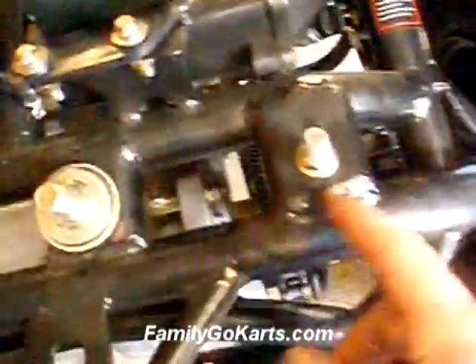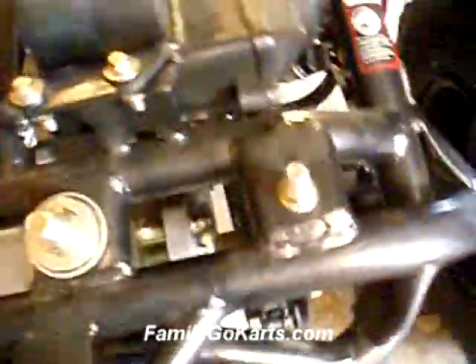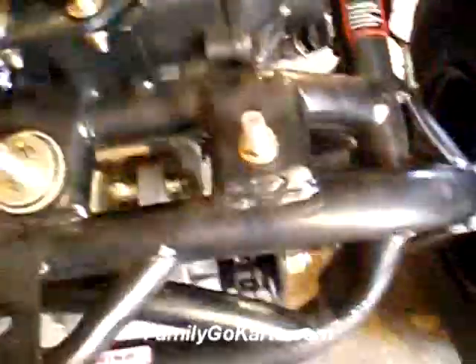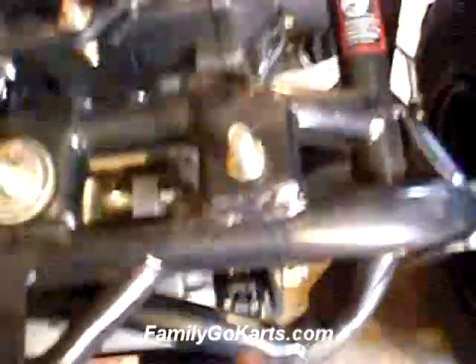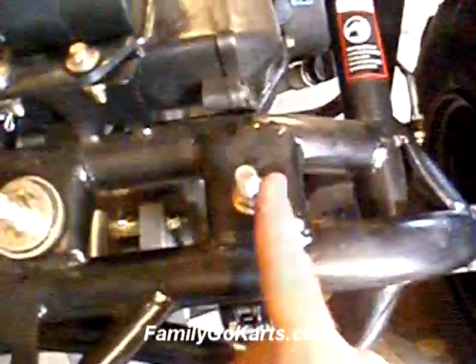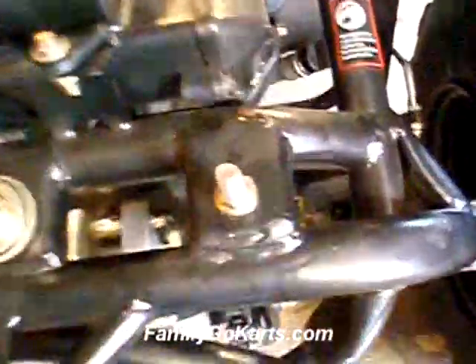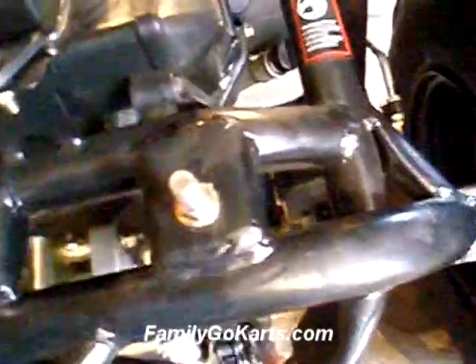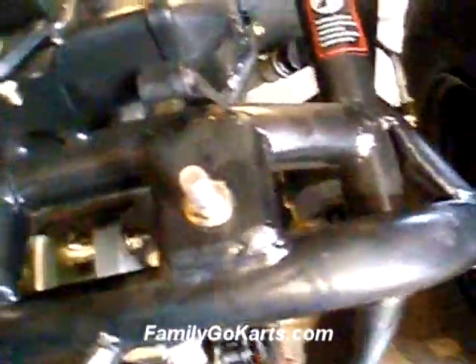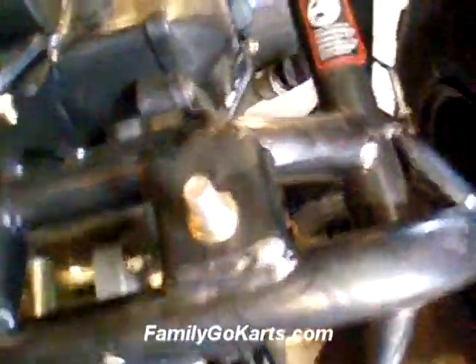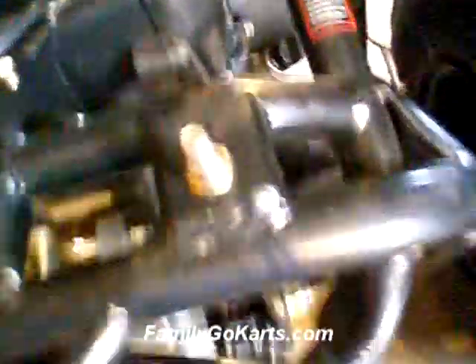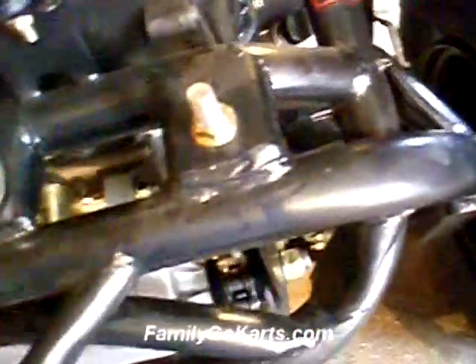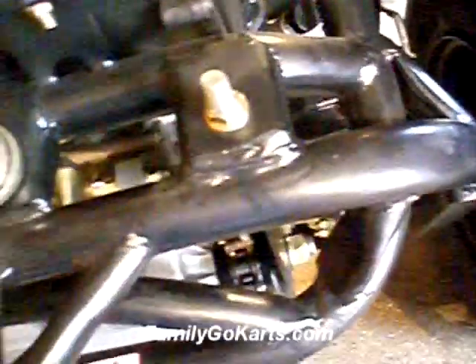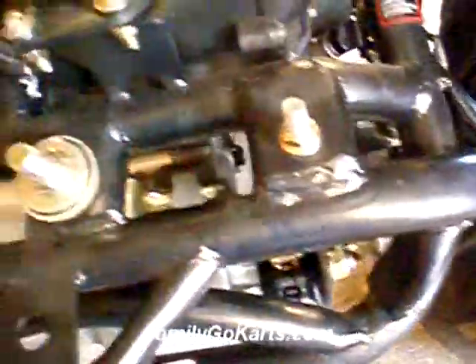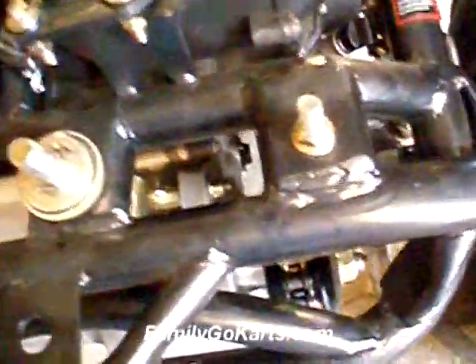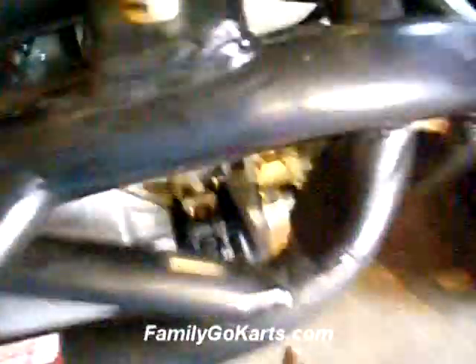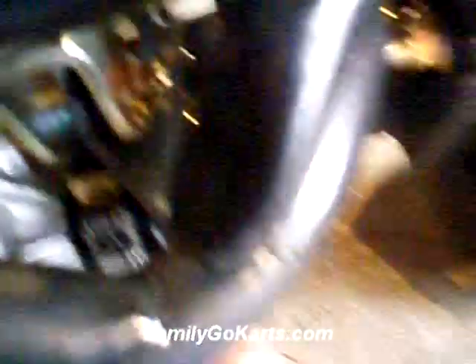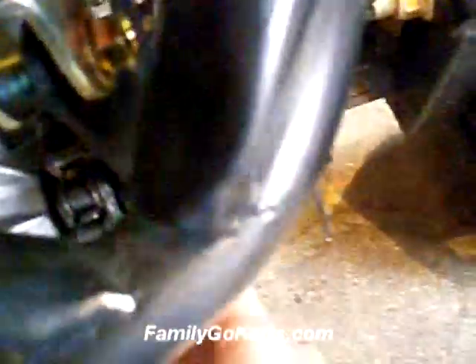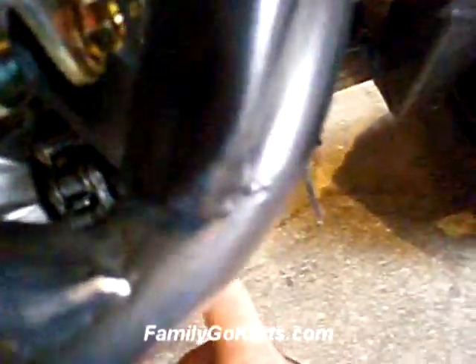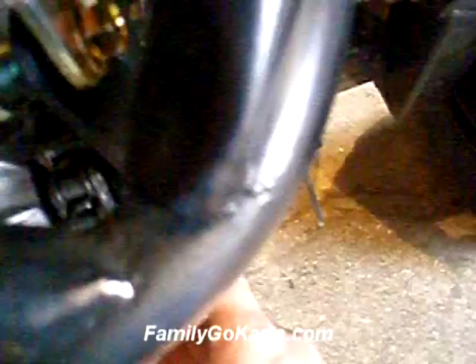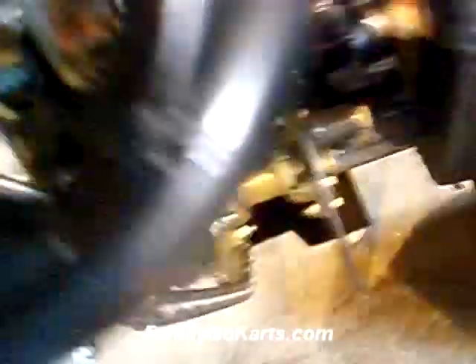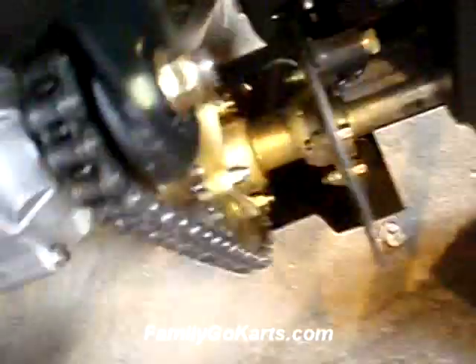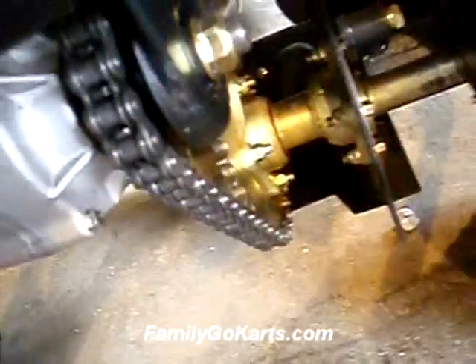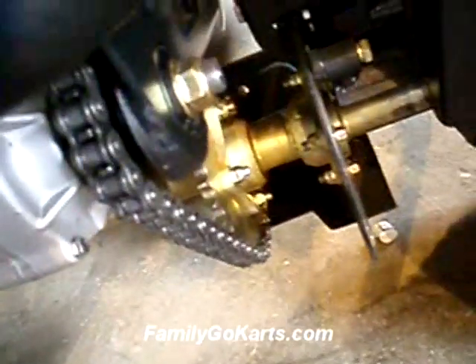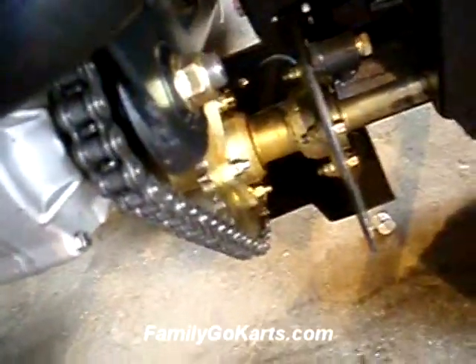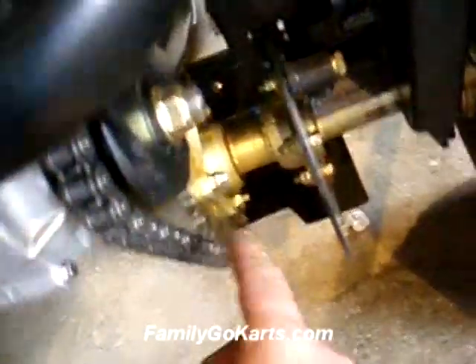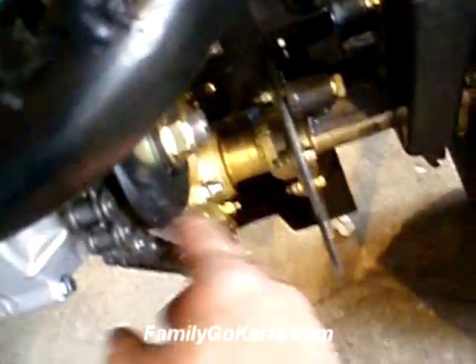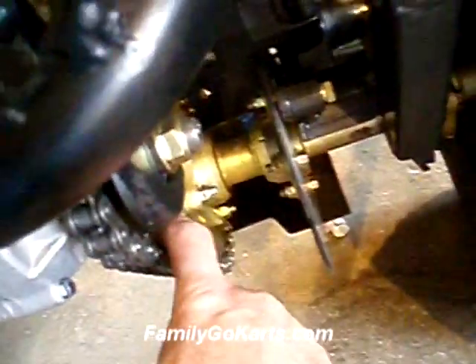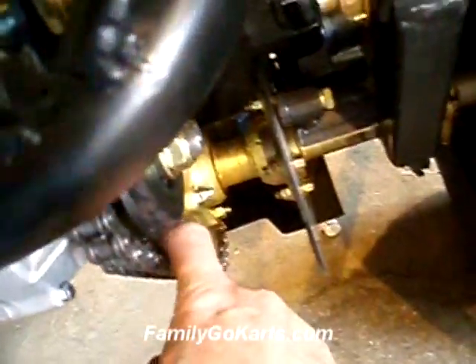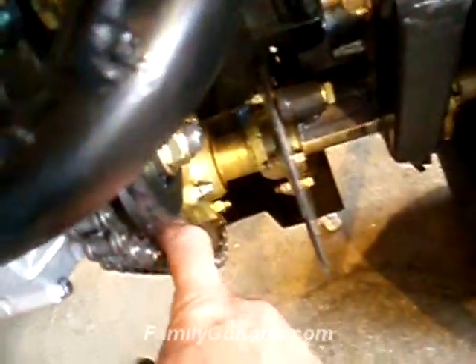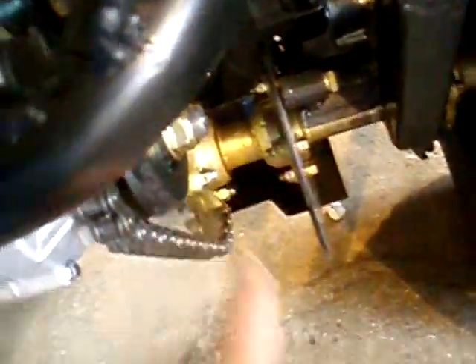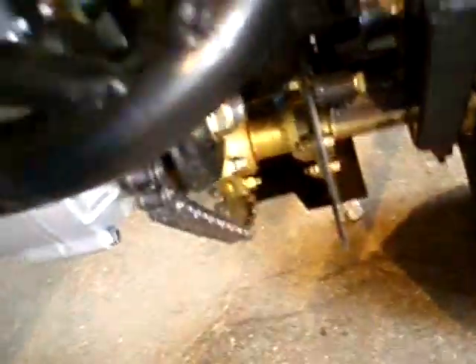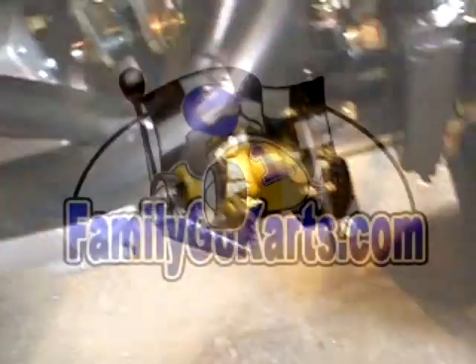You'll have to play around with that, but that's how you loosen your chain. Again, you want it so you can move that chain an eighth of an inch up. Not ribbon tight — this is way too tight.